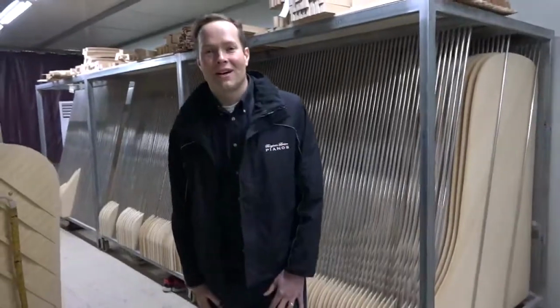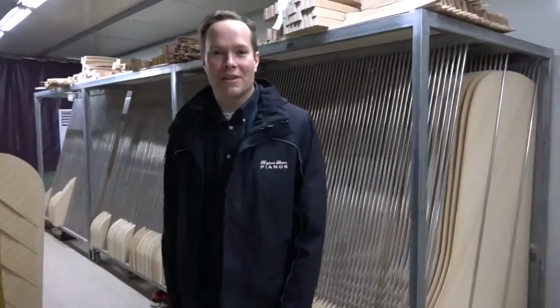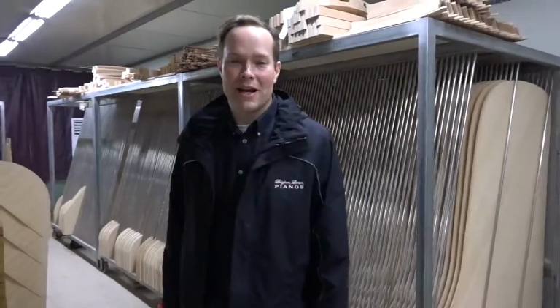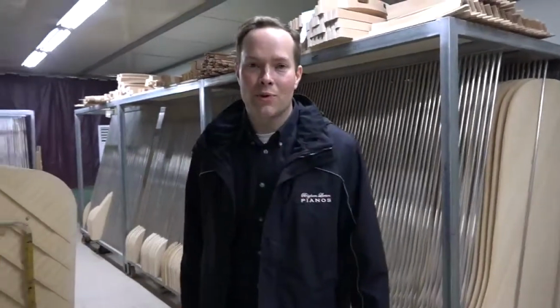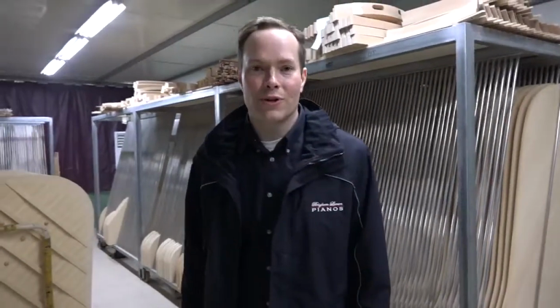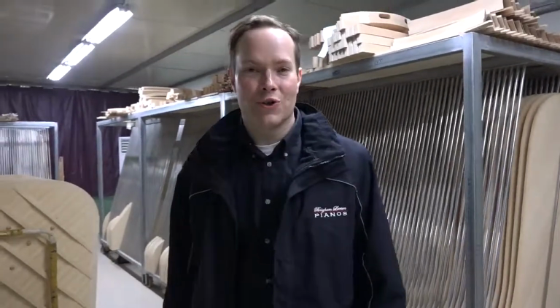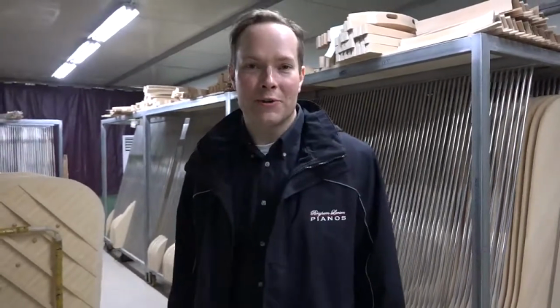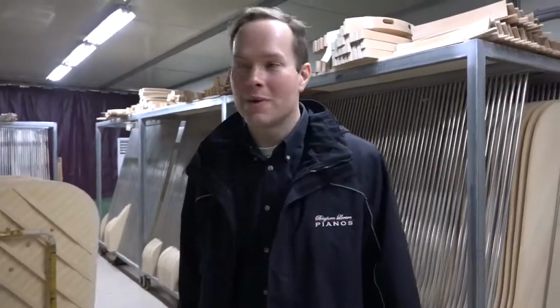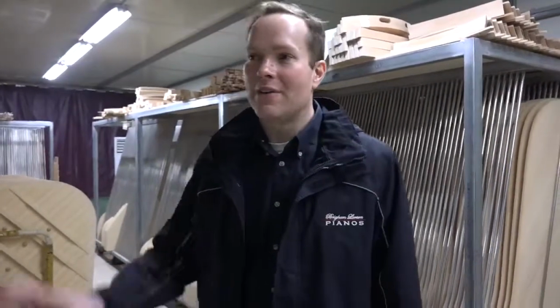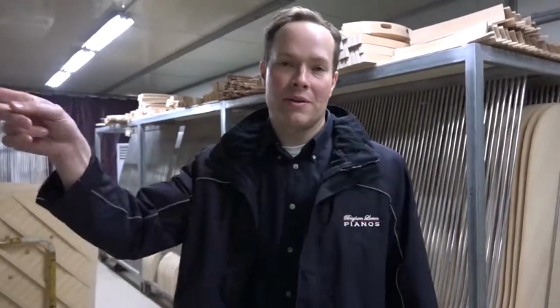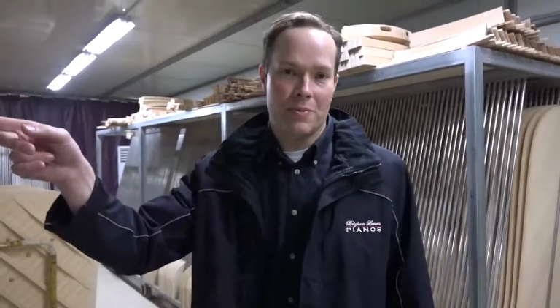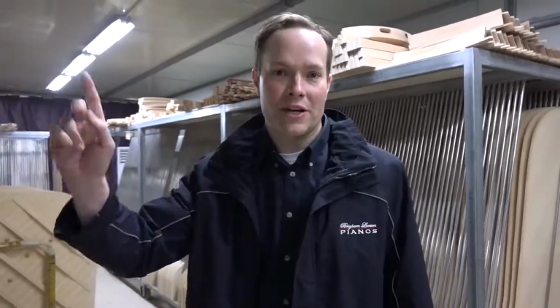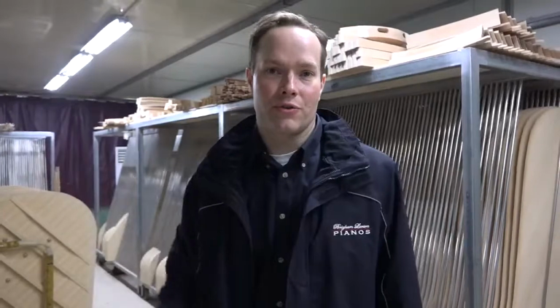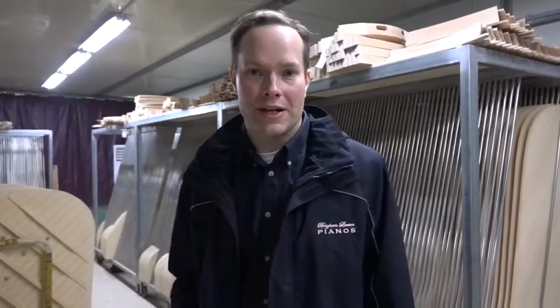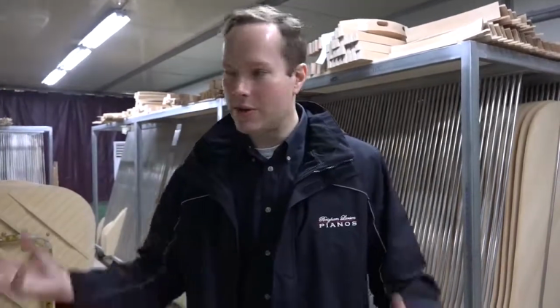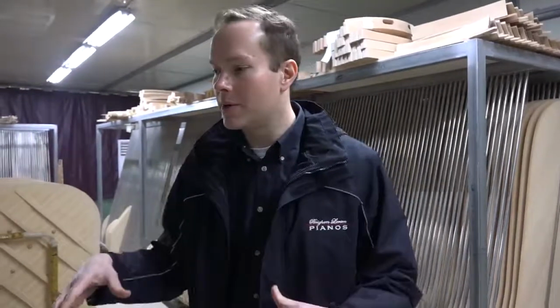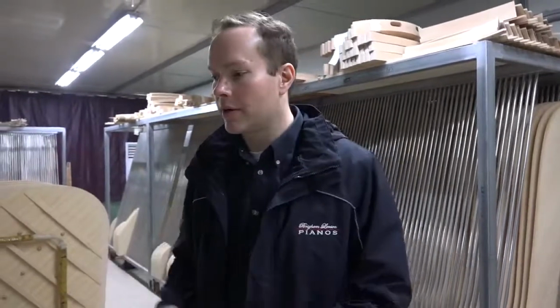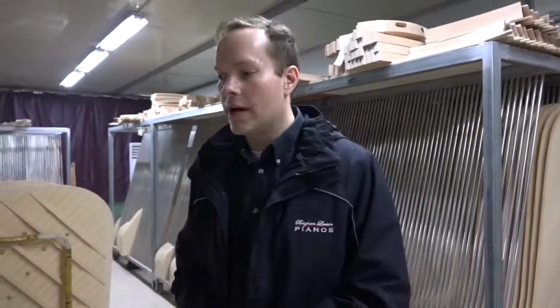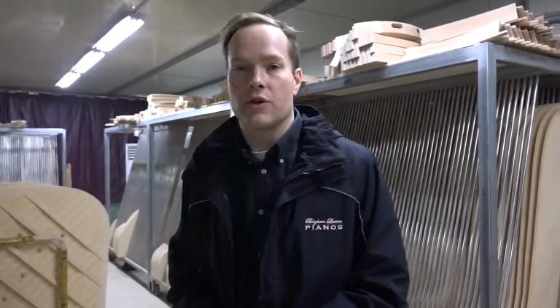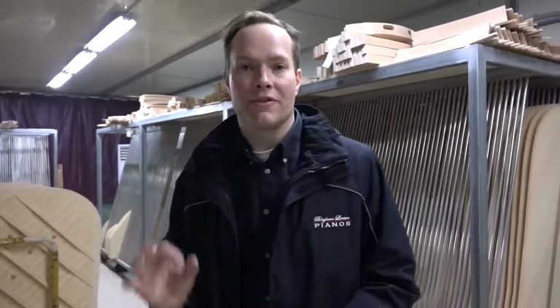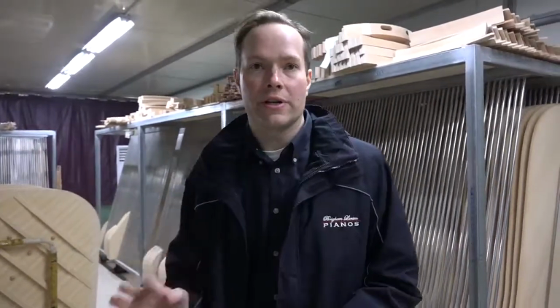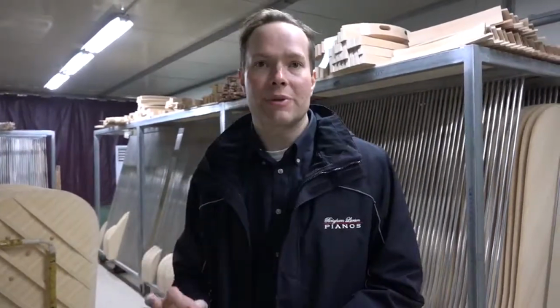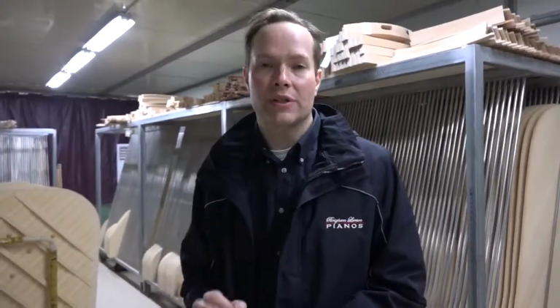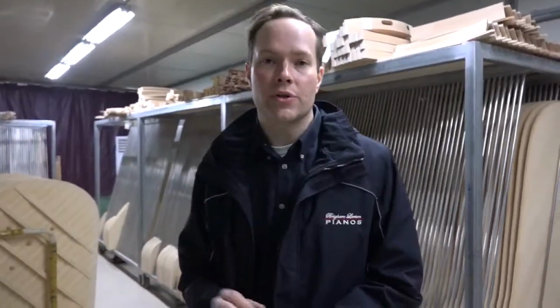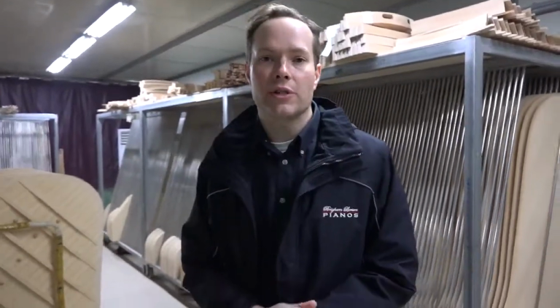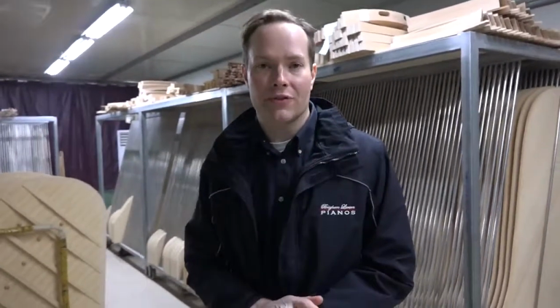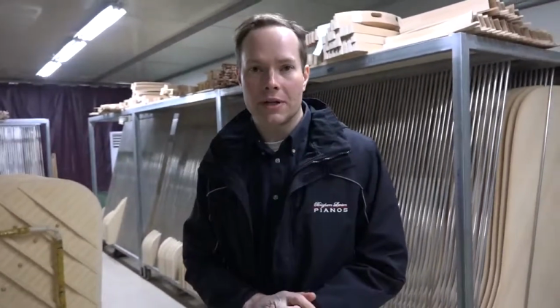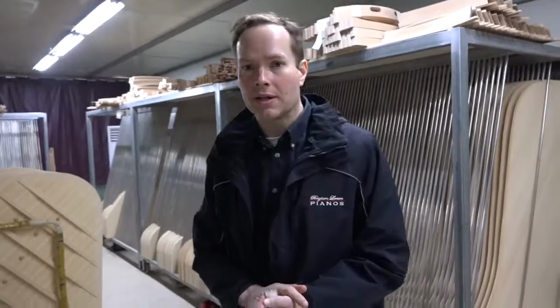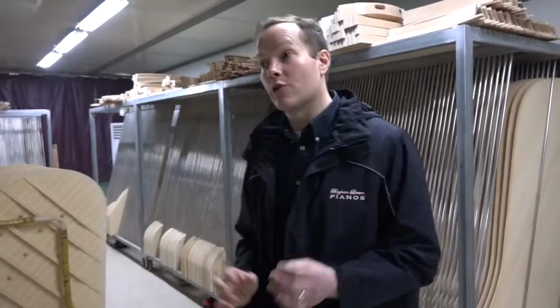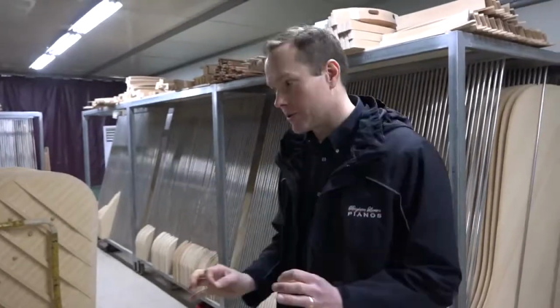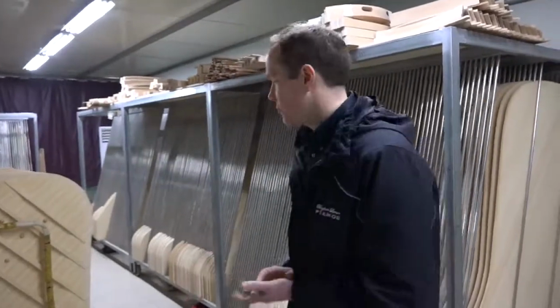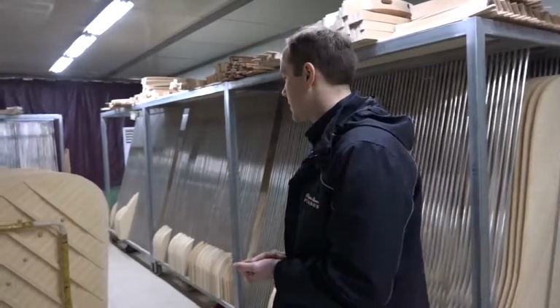I'm in the soundboard drying room. After the soundboards are manufactured in the room right next door, they come in here and they dry them at a very specific temperature and very specific humidity for a very specific amount of time.